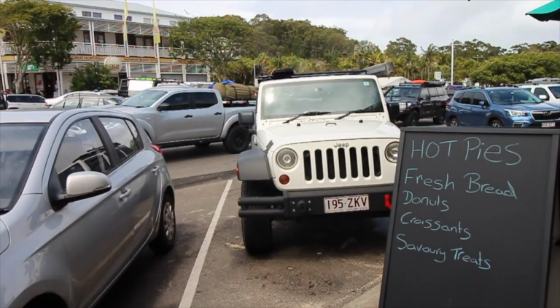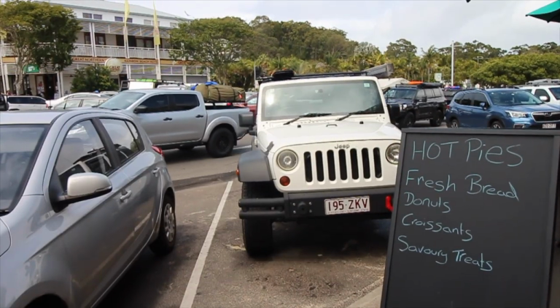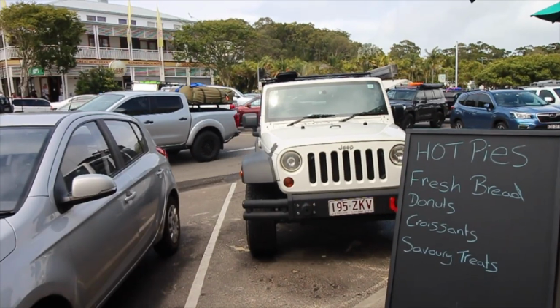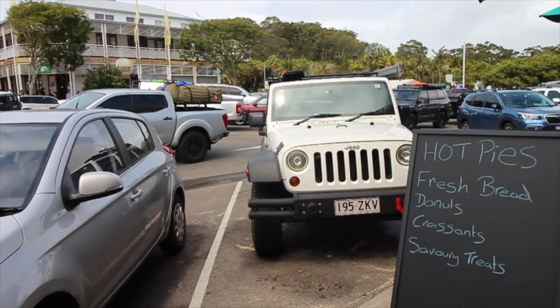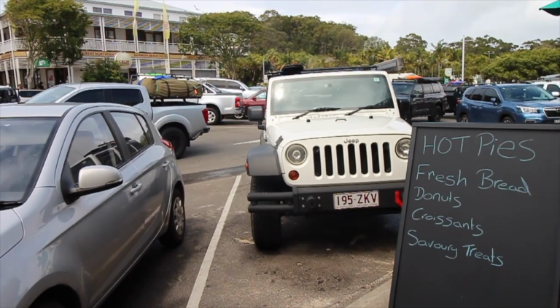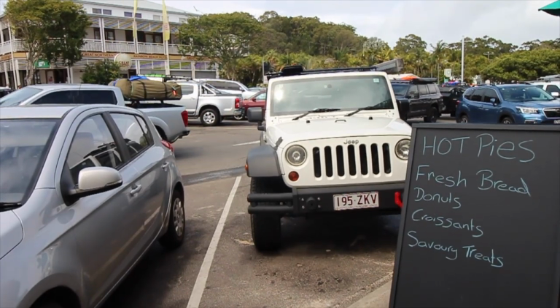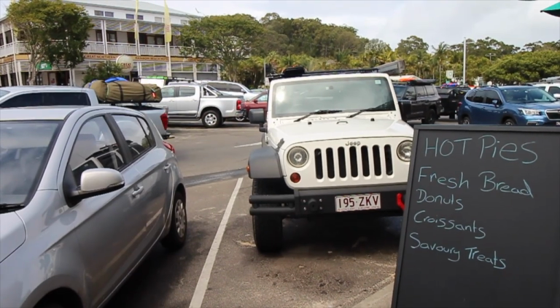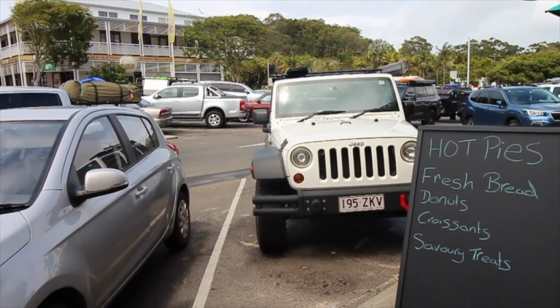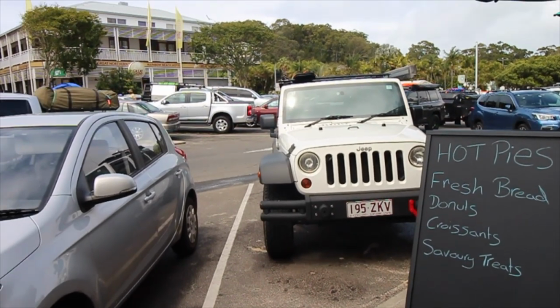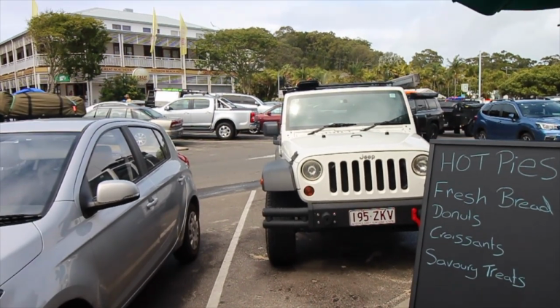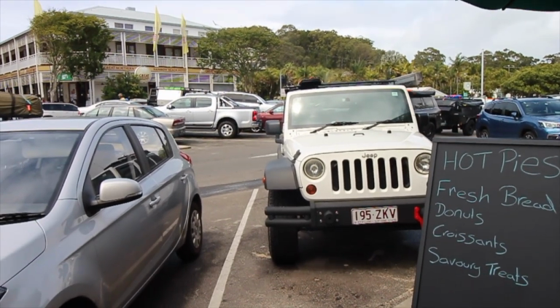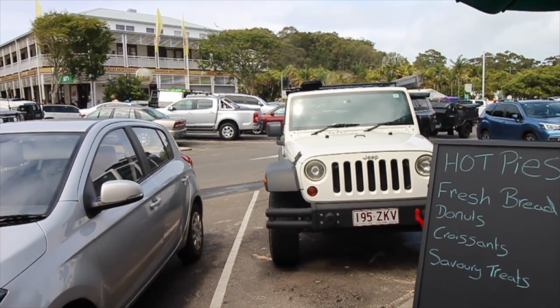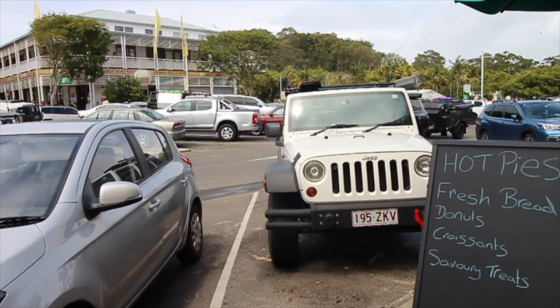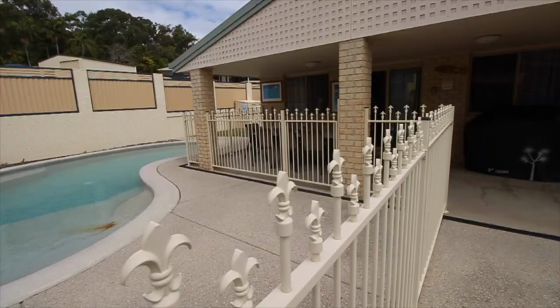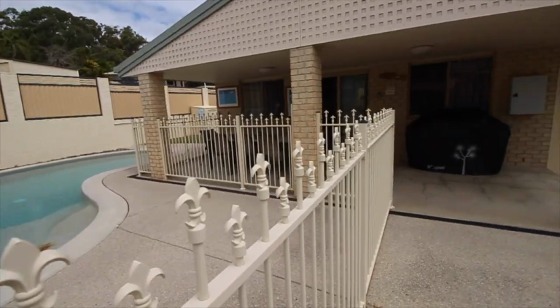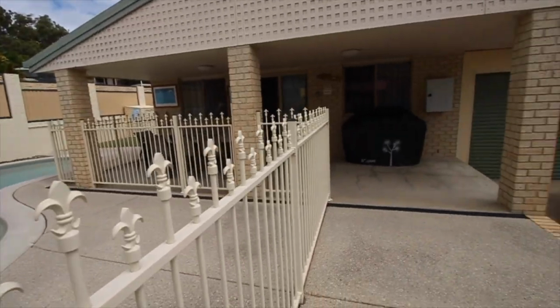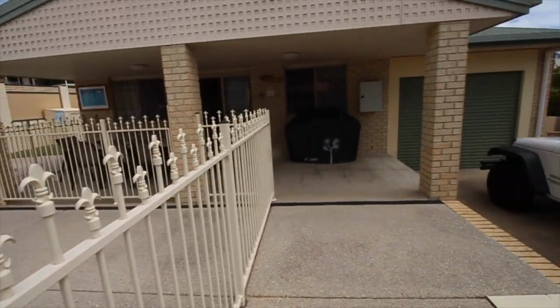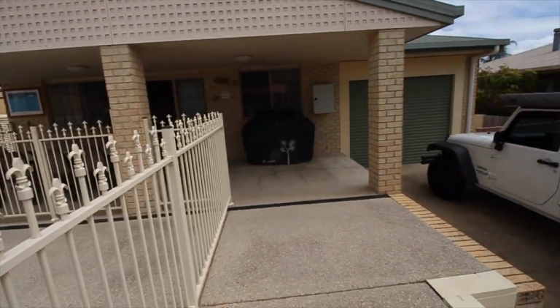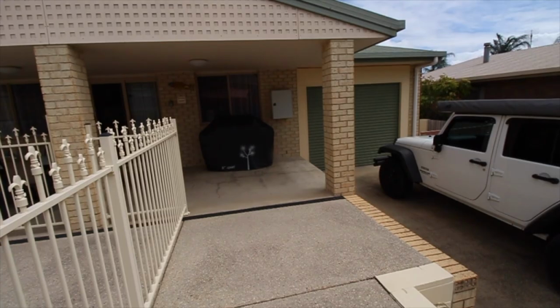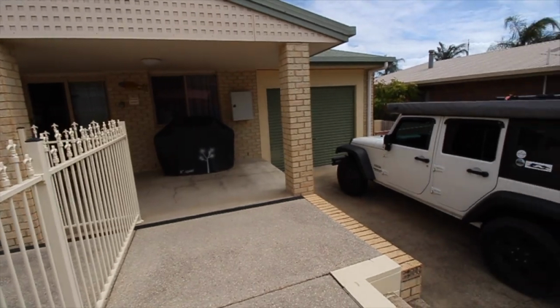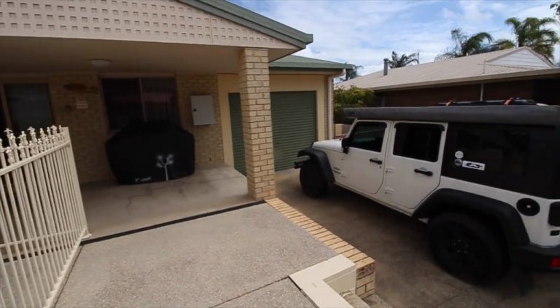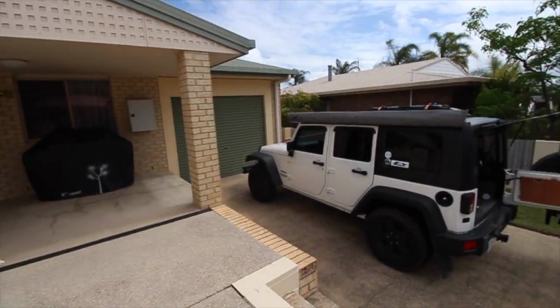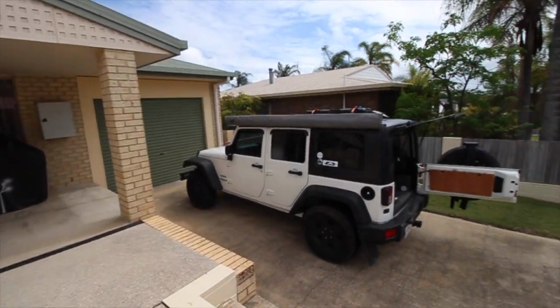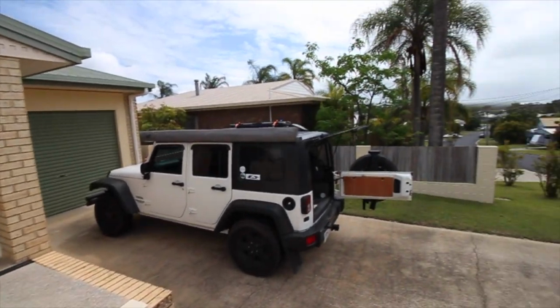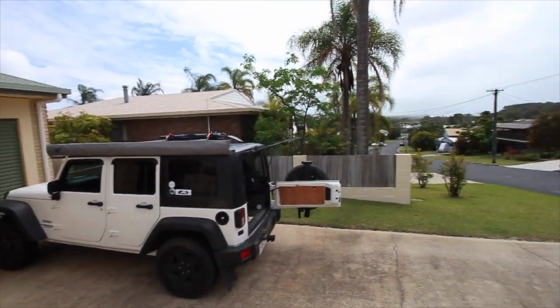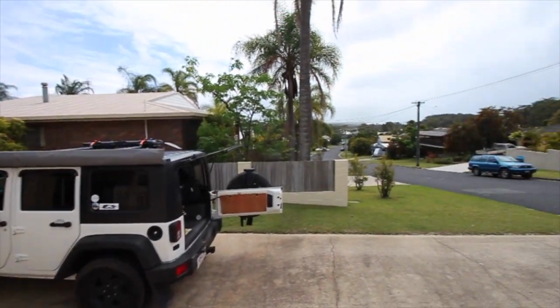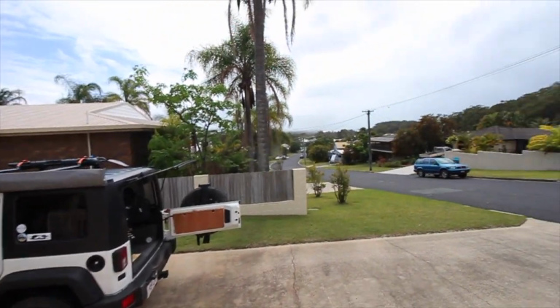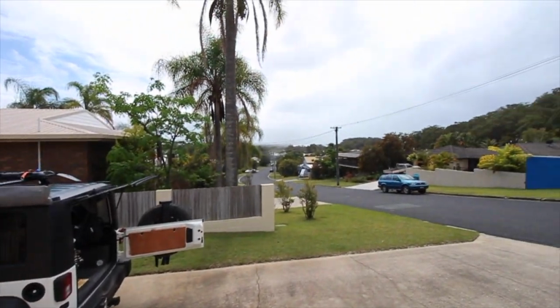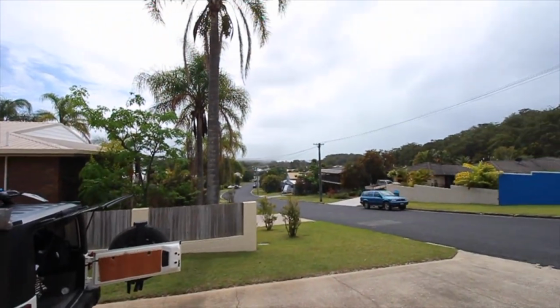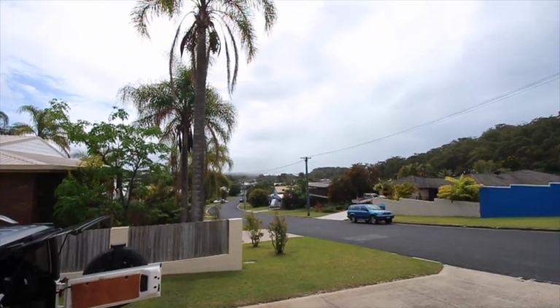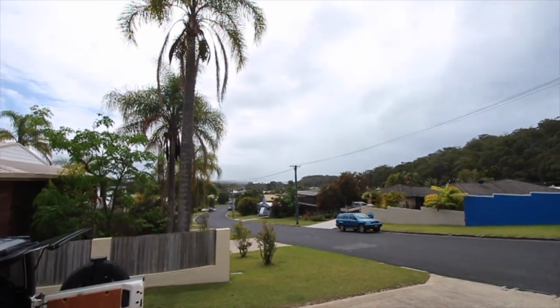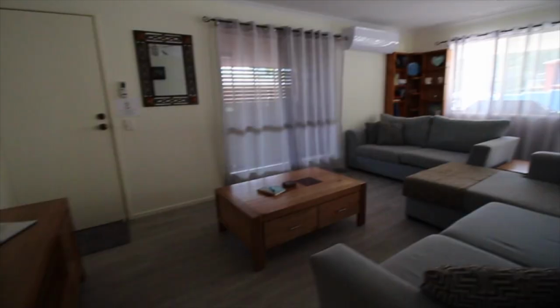So we checked into our Airbnb. If you guys want to stay at this Airbnb or any Airbnb and save a little bit of money on your next booking, click the link down below.